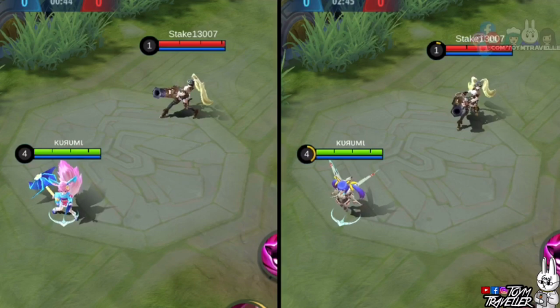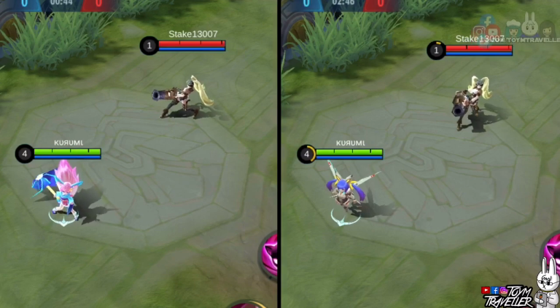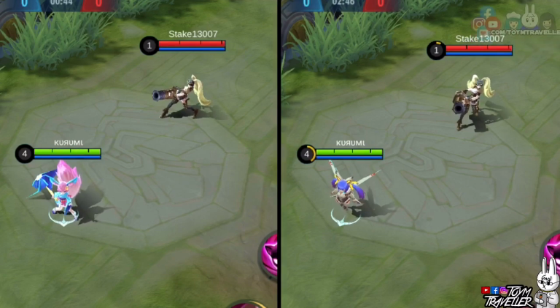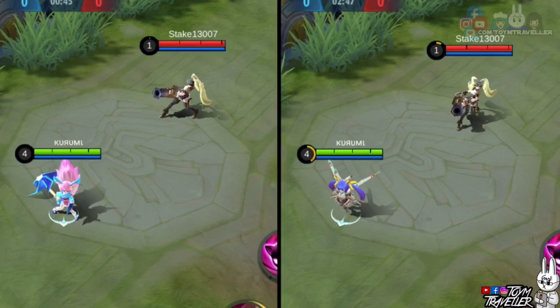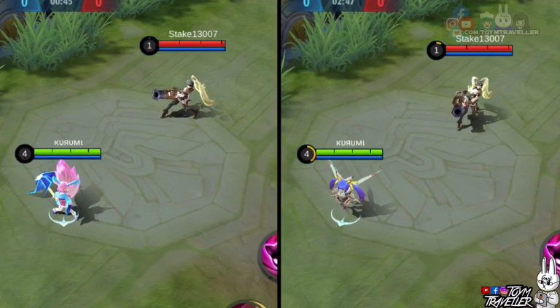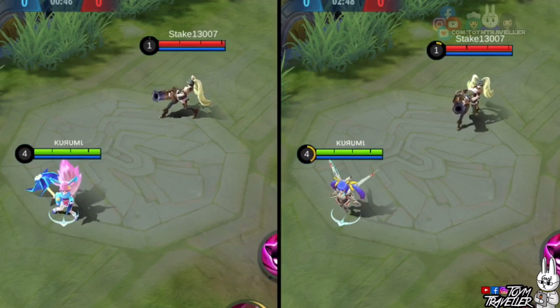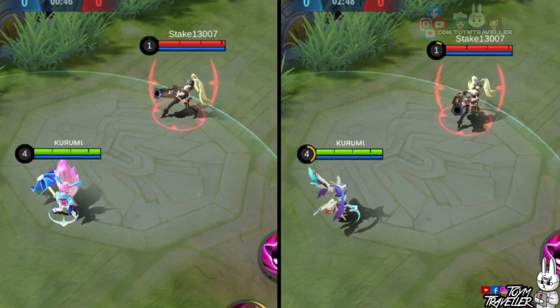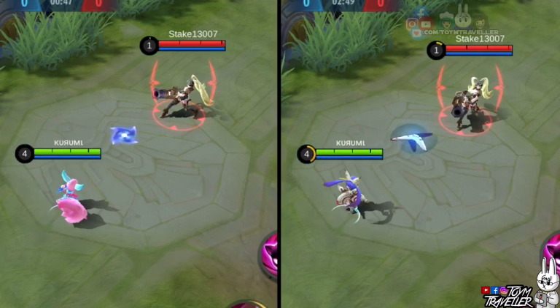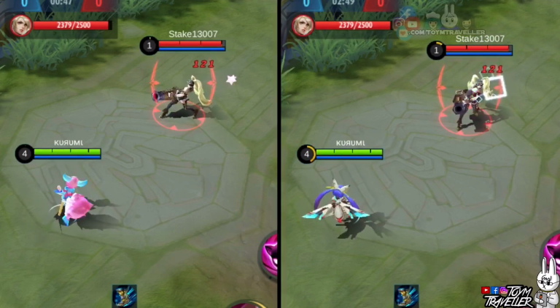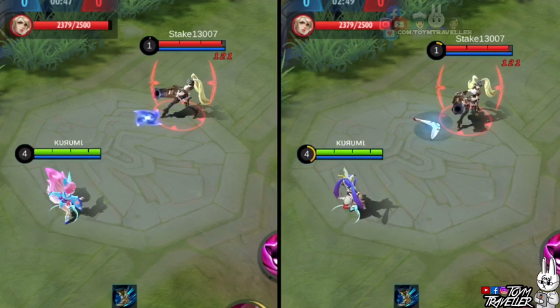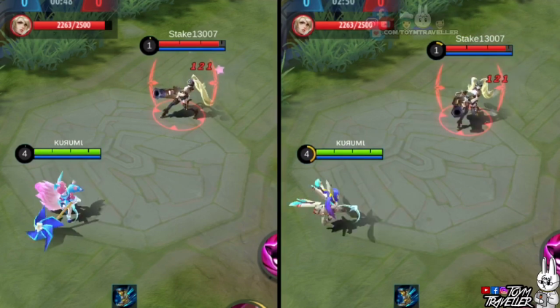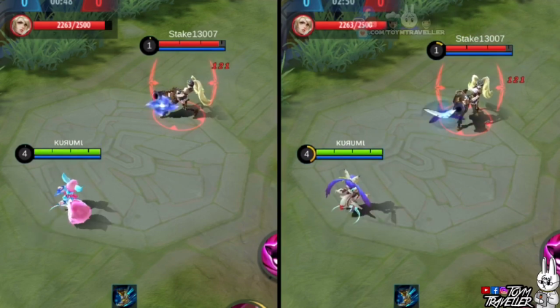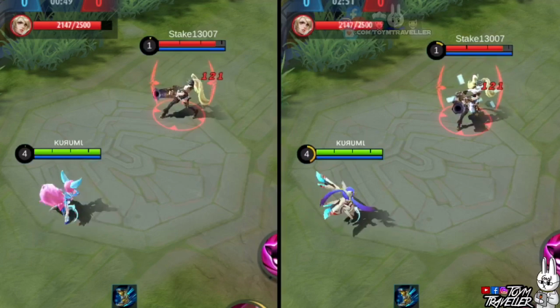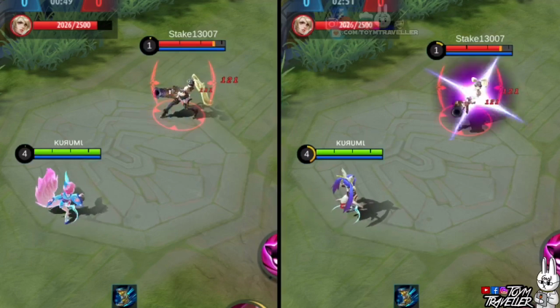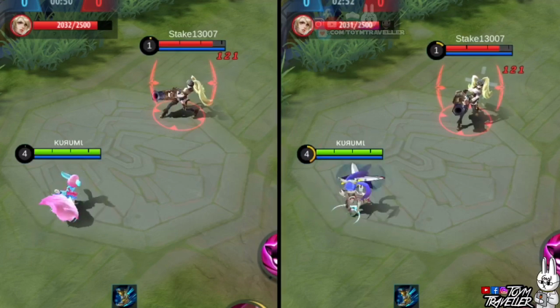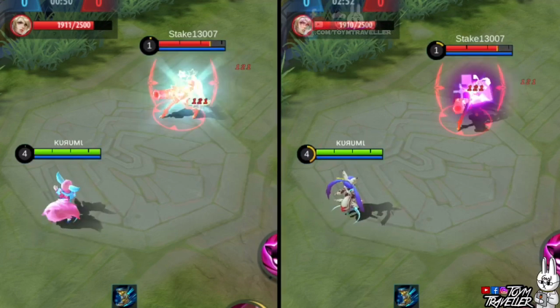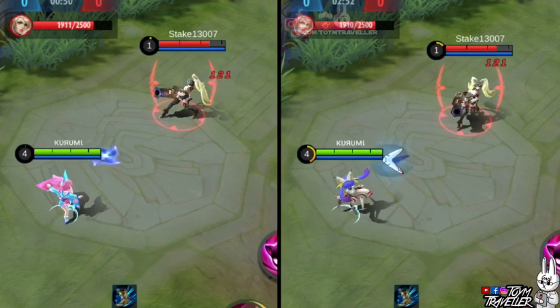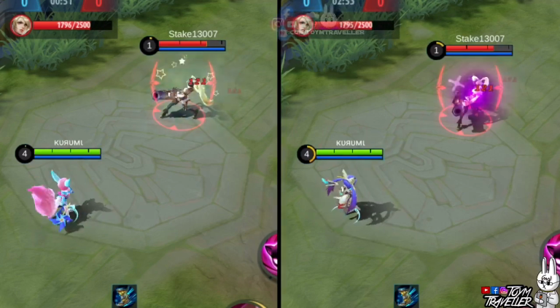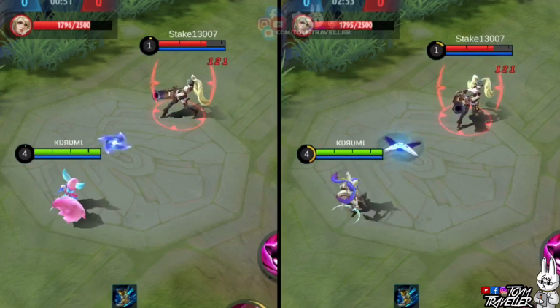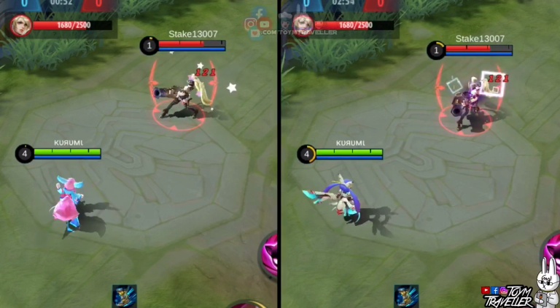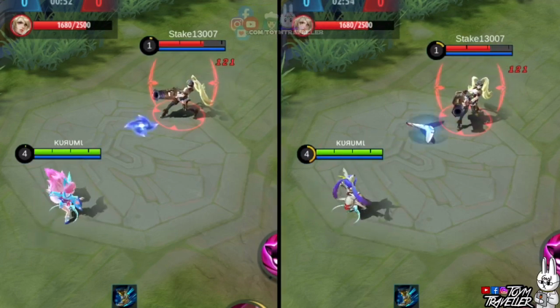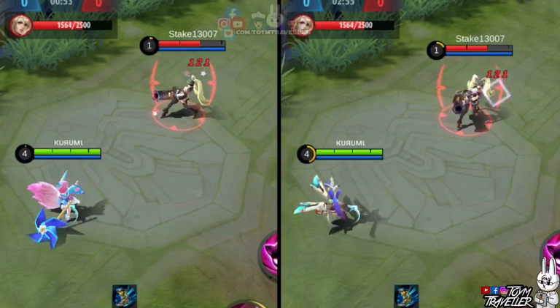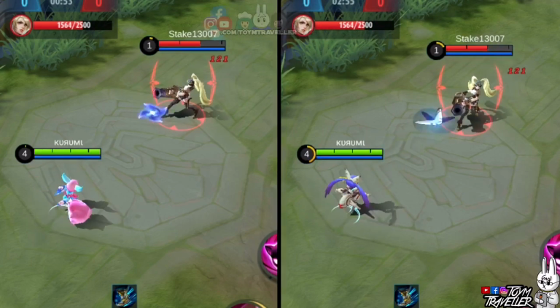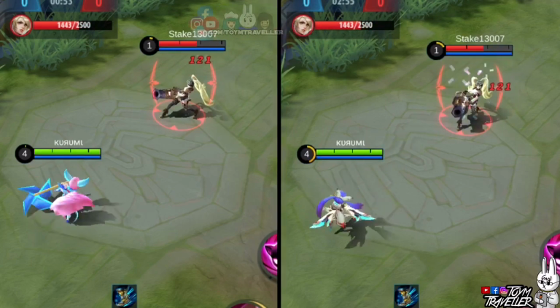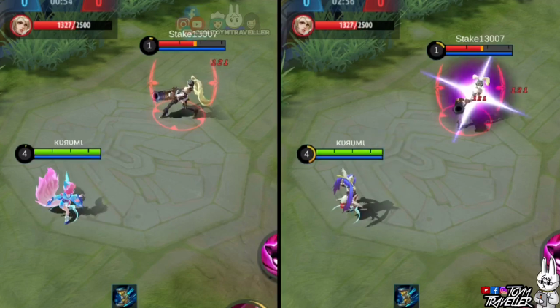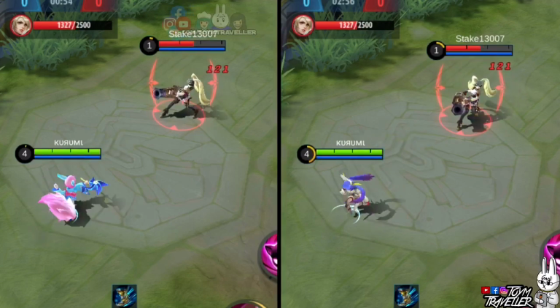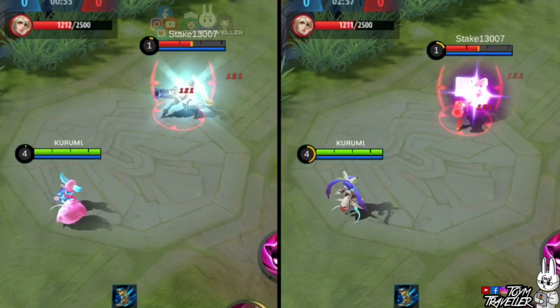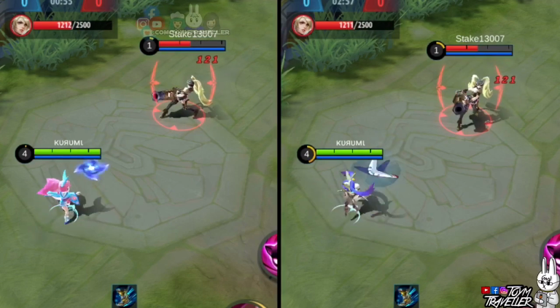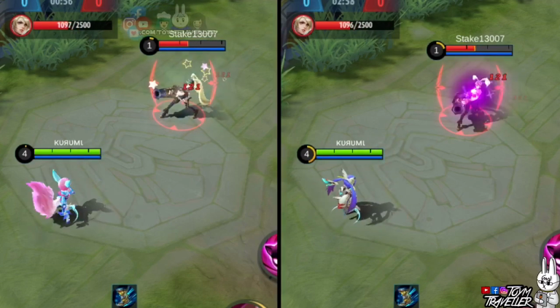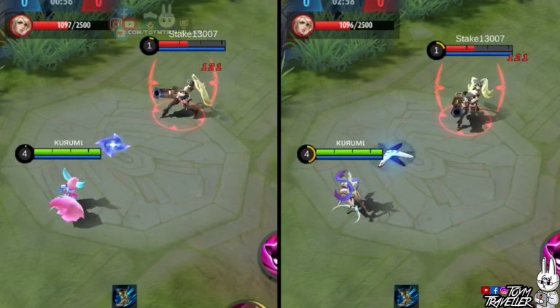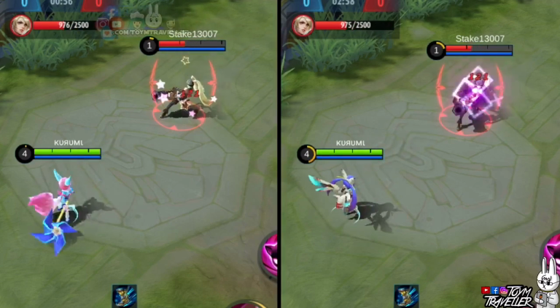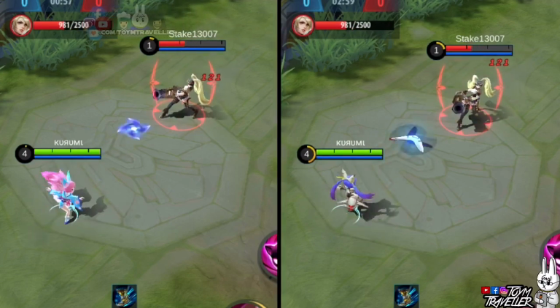Now let's check out Nana's basic attacks. As you can see, her basic attacks are still boomerangs with a Mecha appearance. The effect of the impact on the target is quite outstanding. It features effects that is definitely fit for gaming.